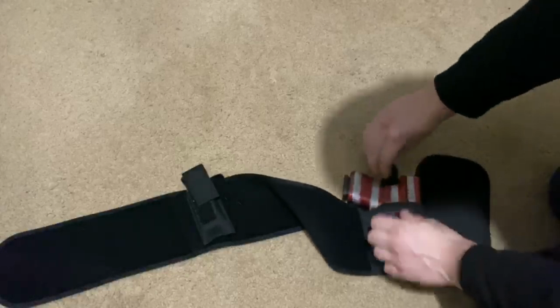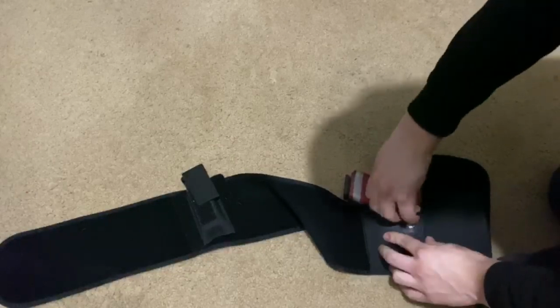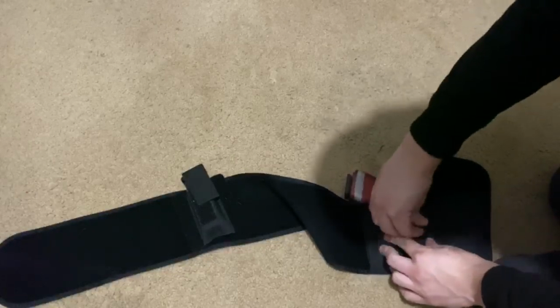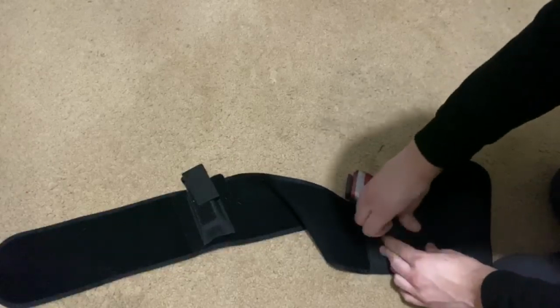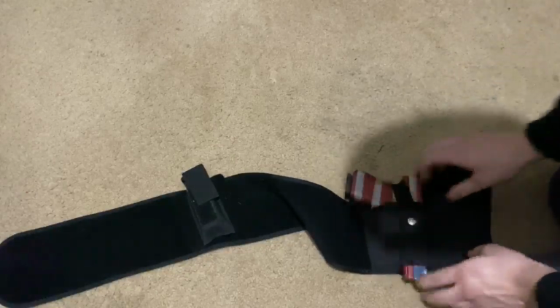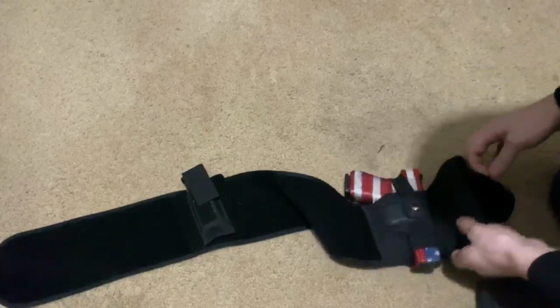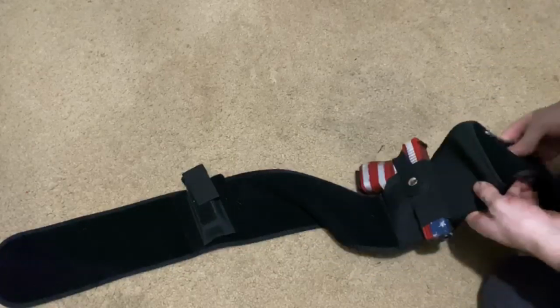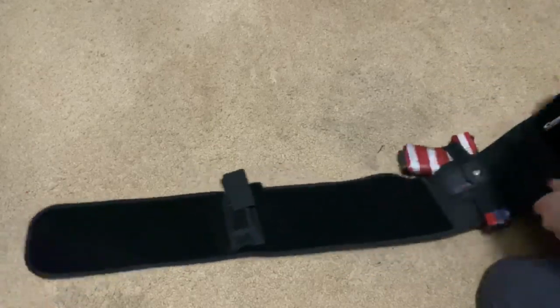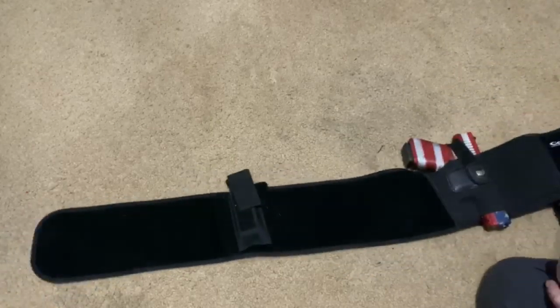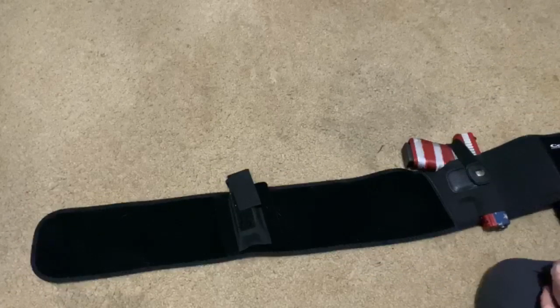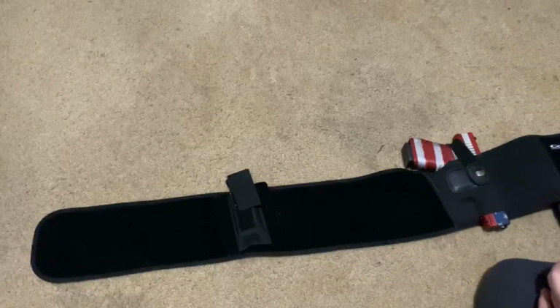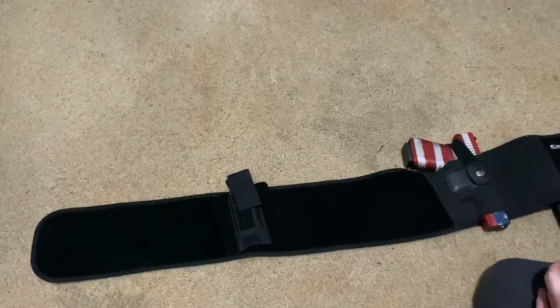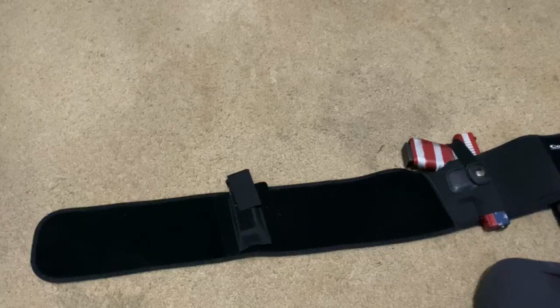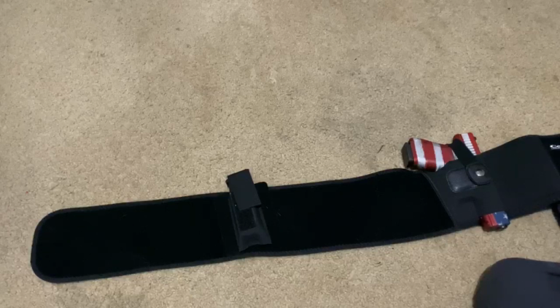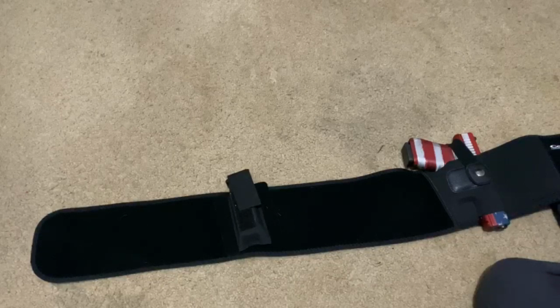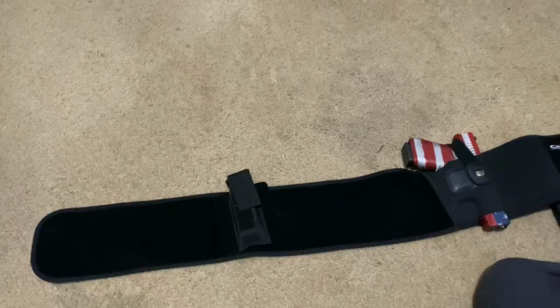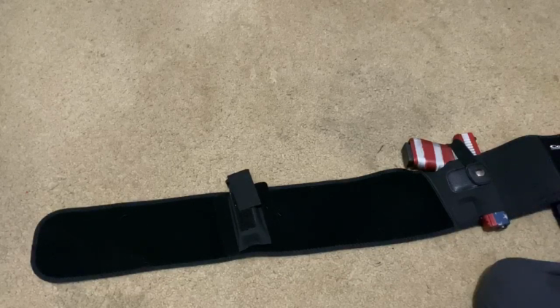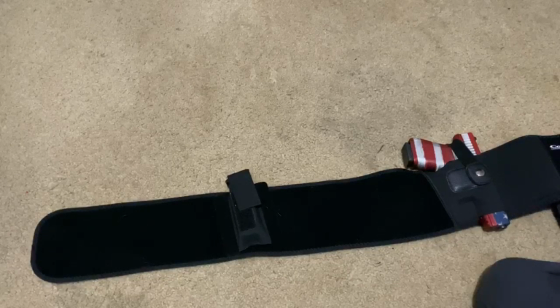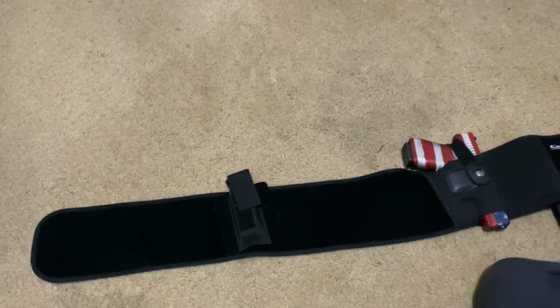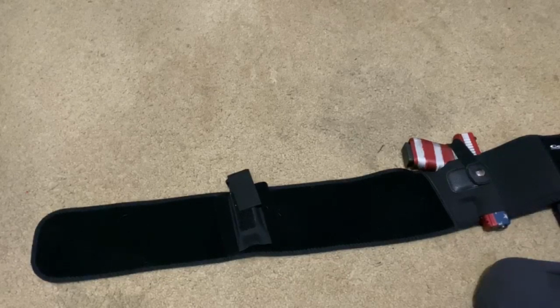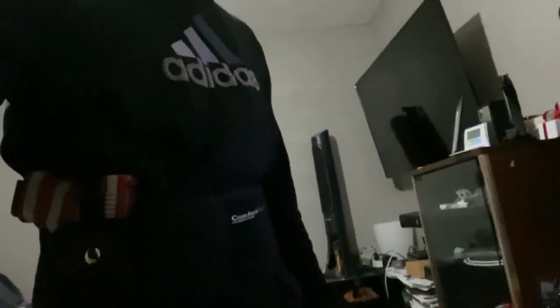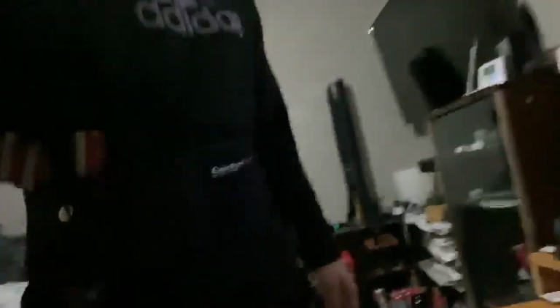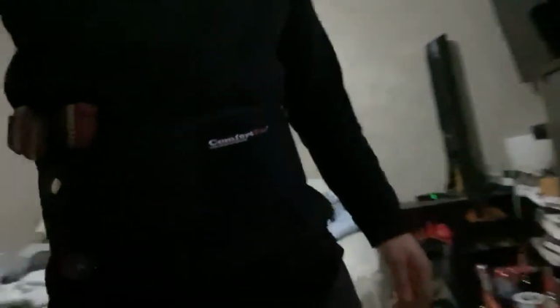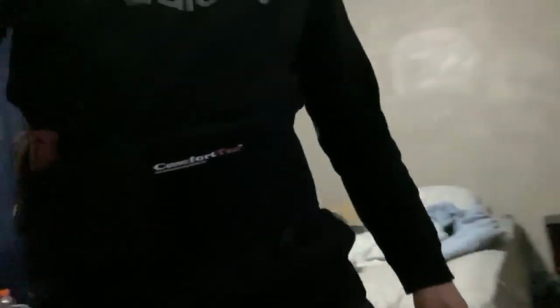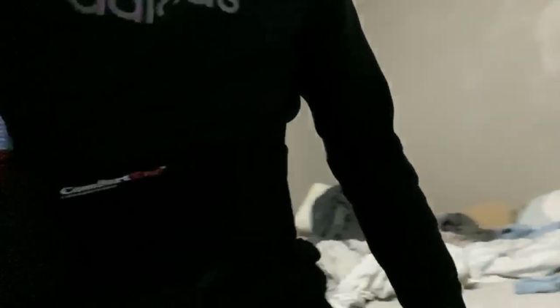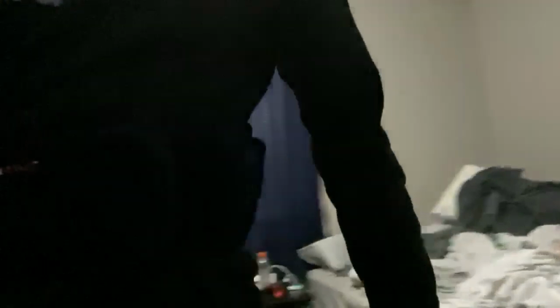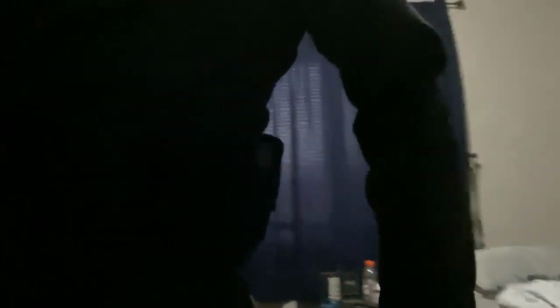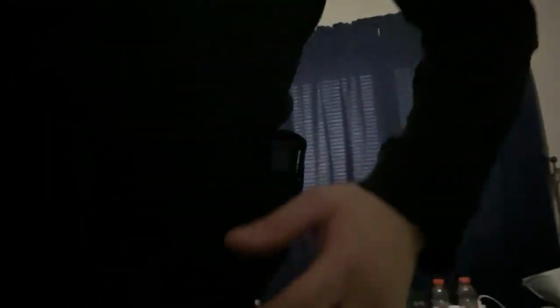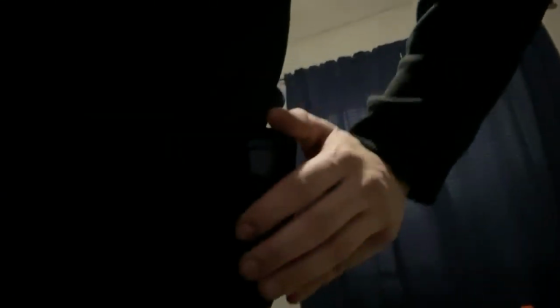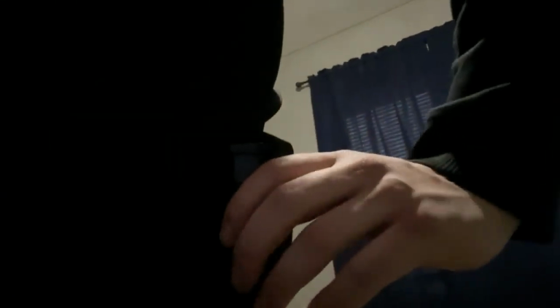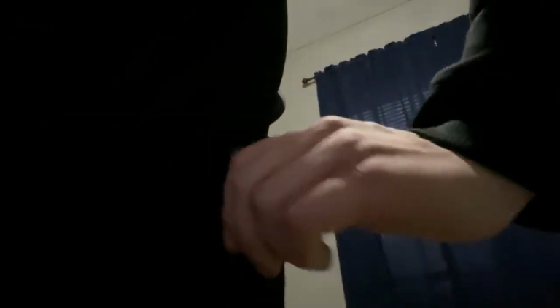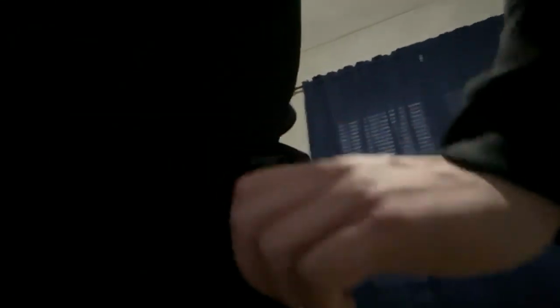It goes right in there — boom. So I'm going to clip it around and show you how it looks and explain how it feels. As you can see I have it on, and I have my extra mag right here.